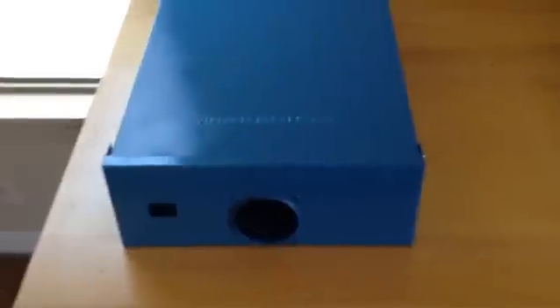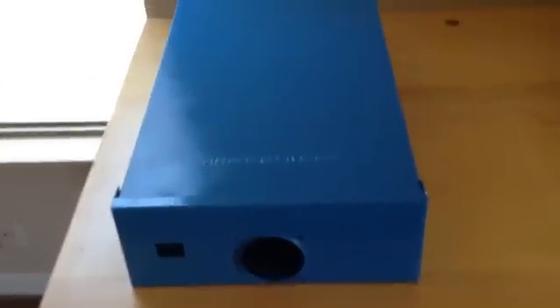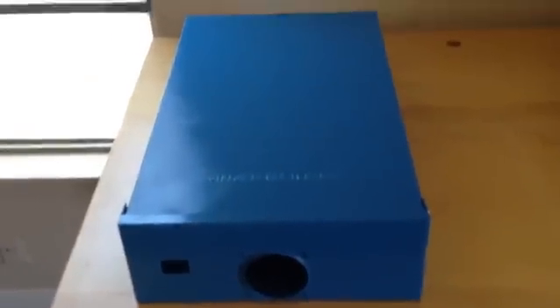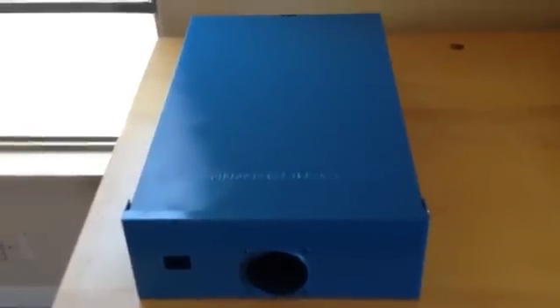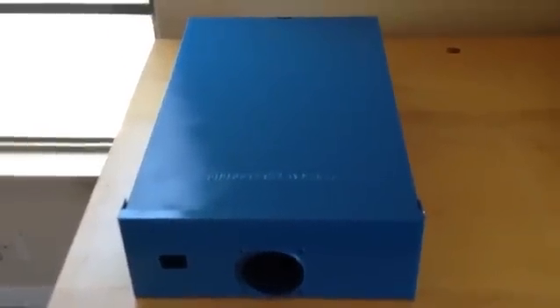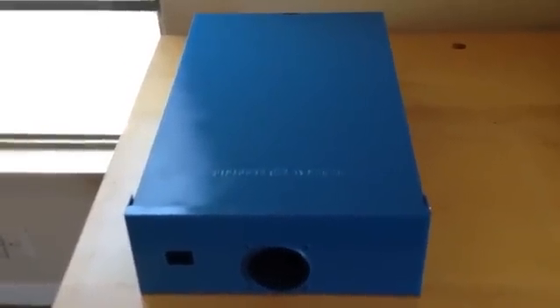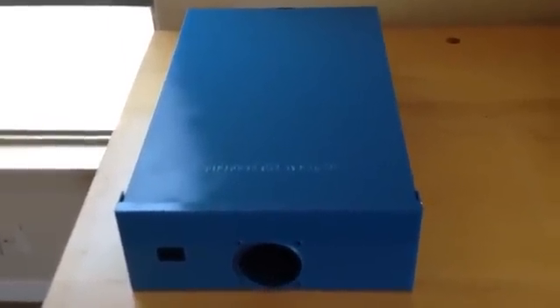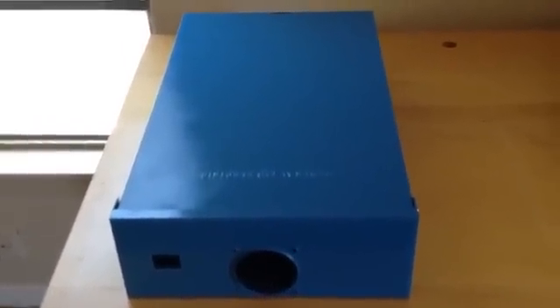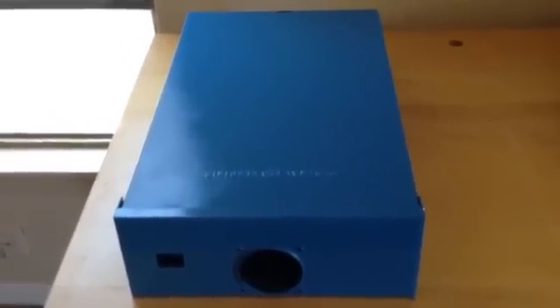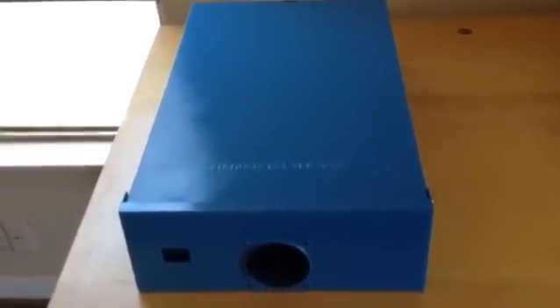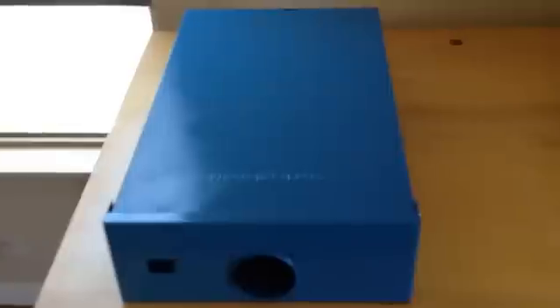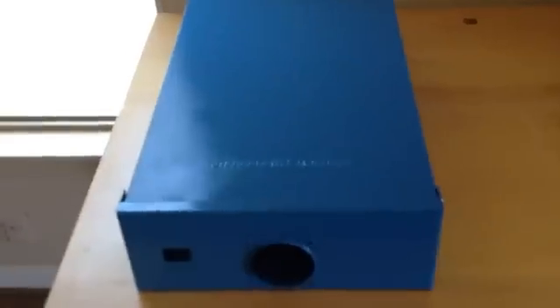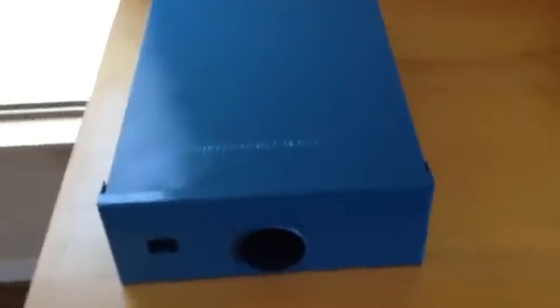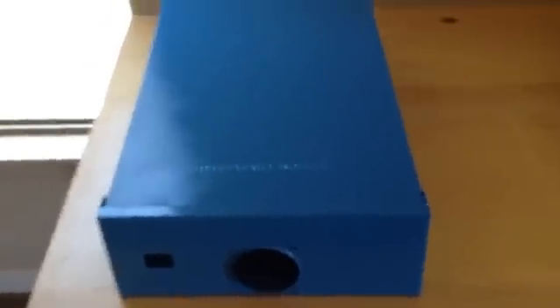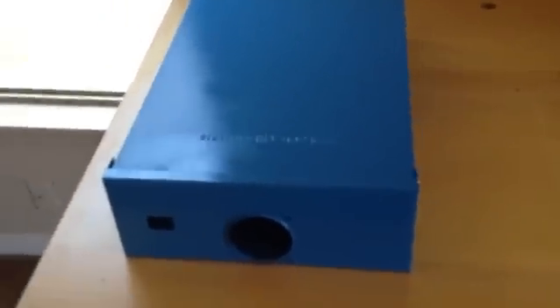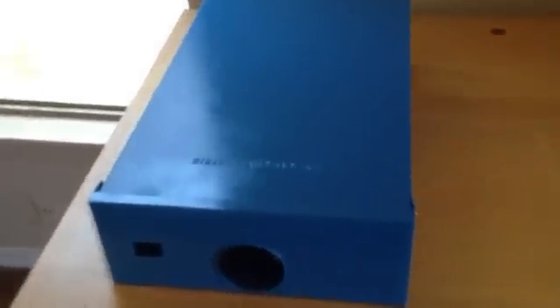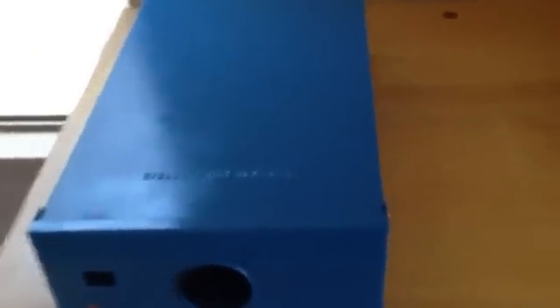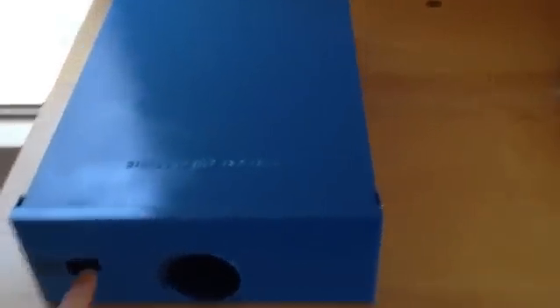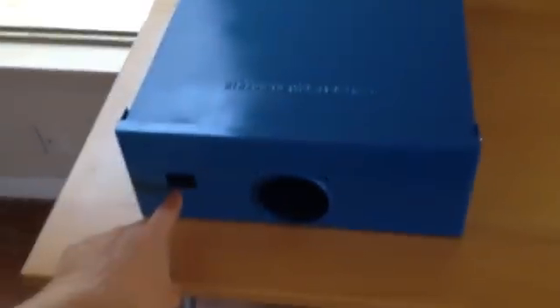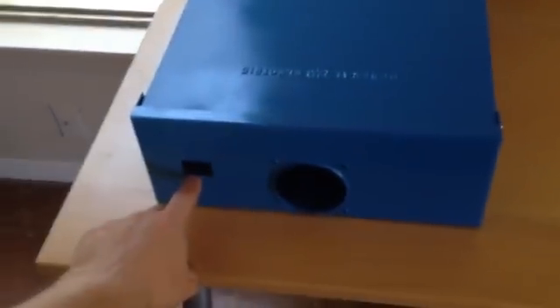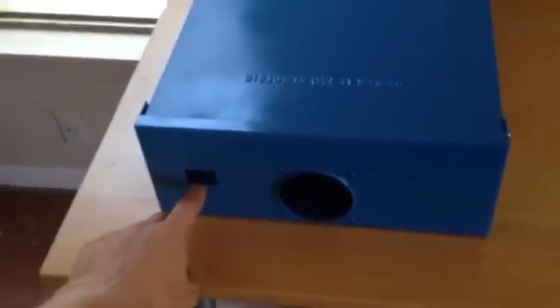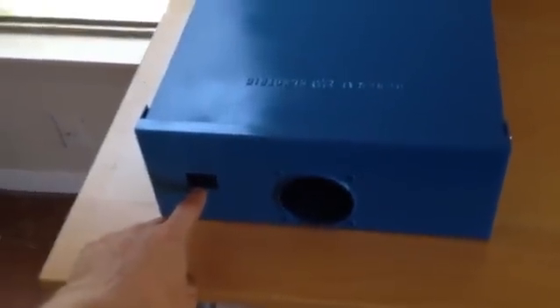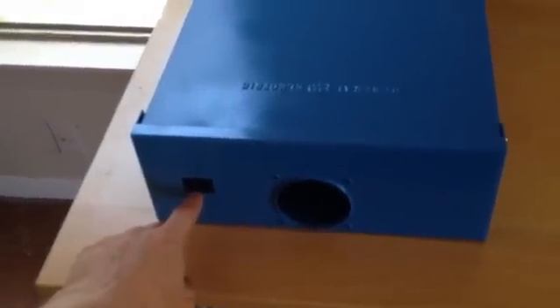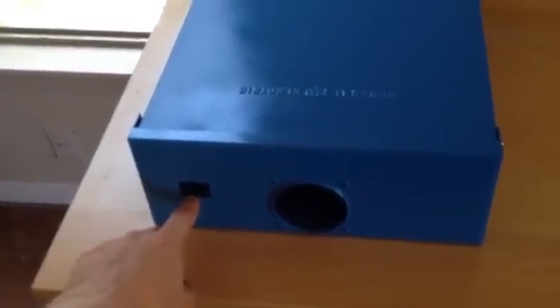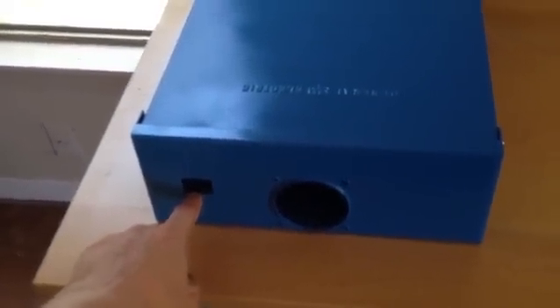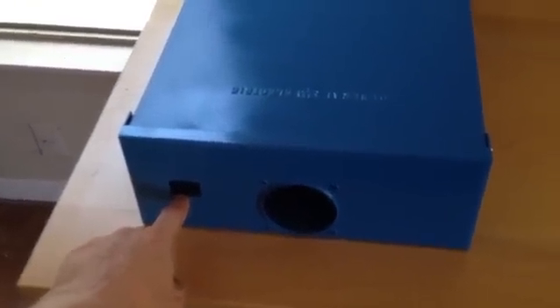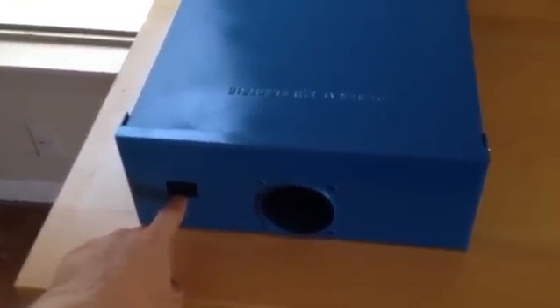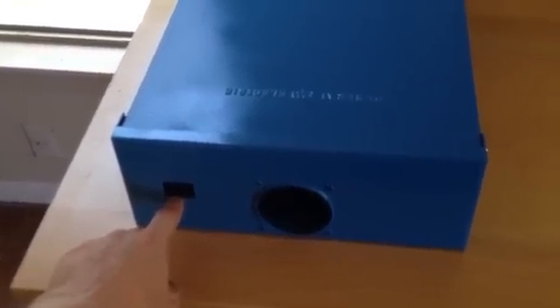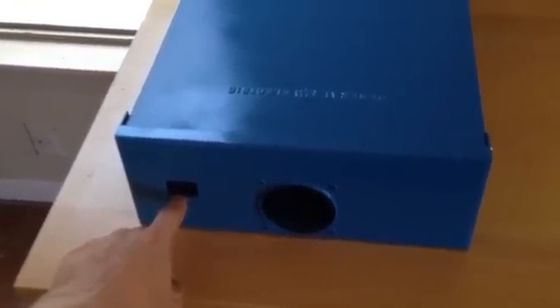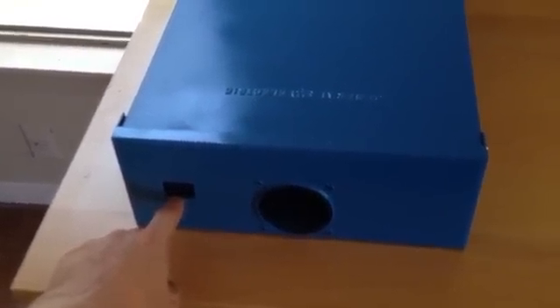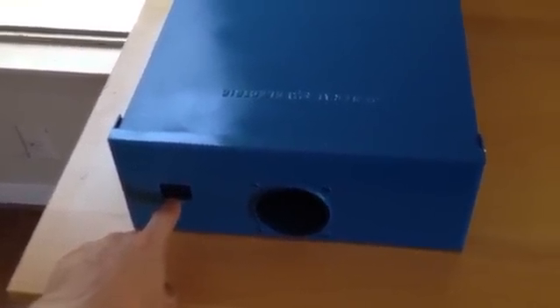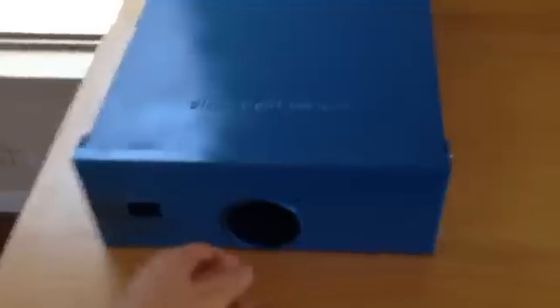Just got done finishing cutting and painting the enclosure. I used safety blue — it seemed to be a good color. We've got a little opening here on top for the power switch button, which is a double pole single throw.